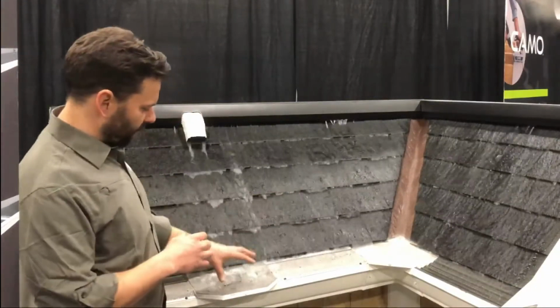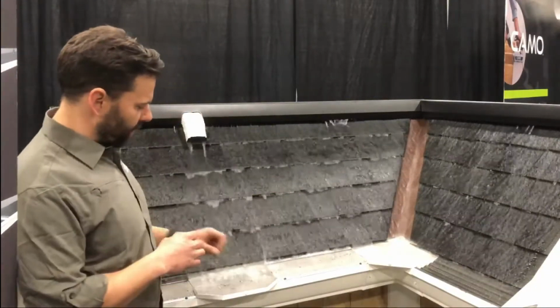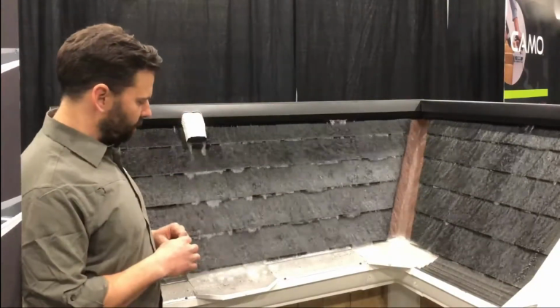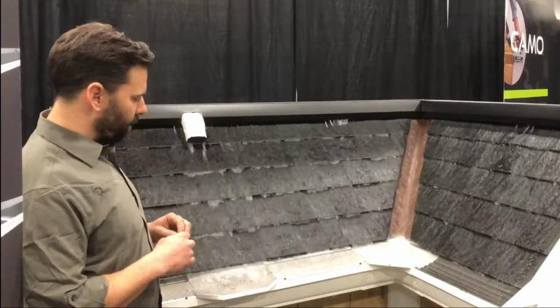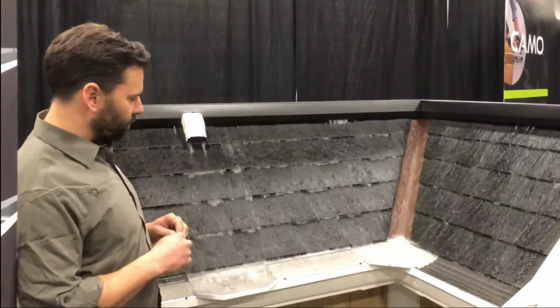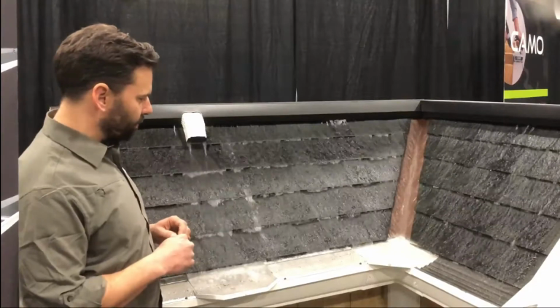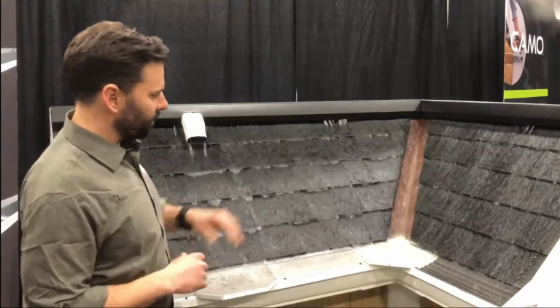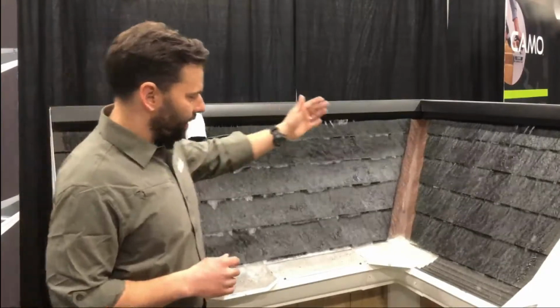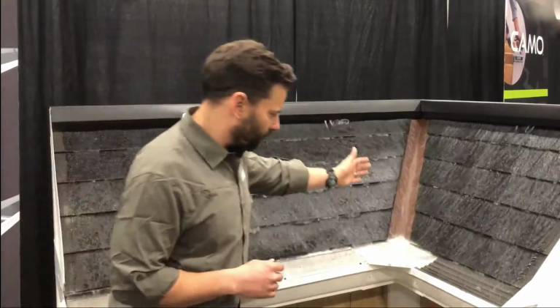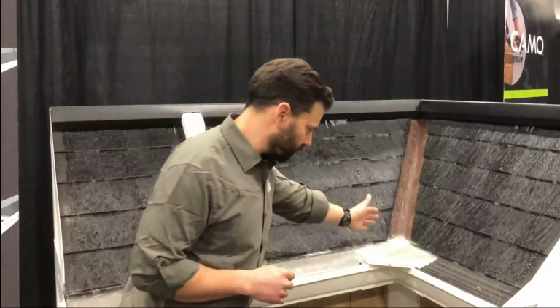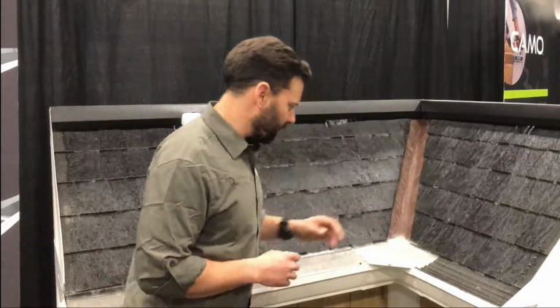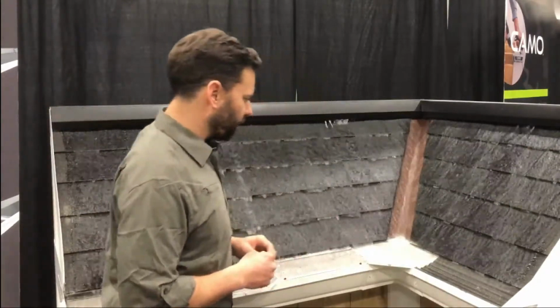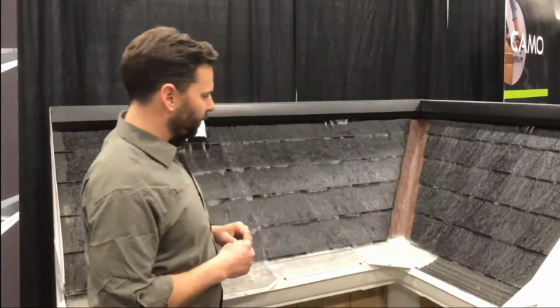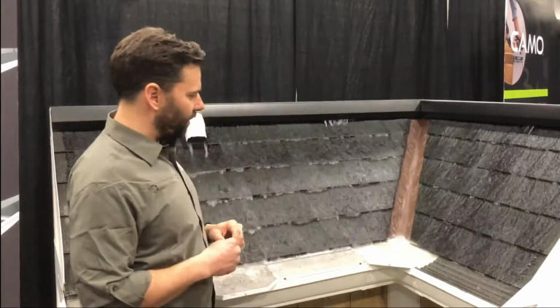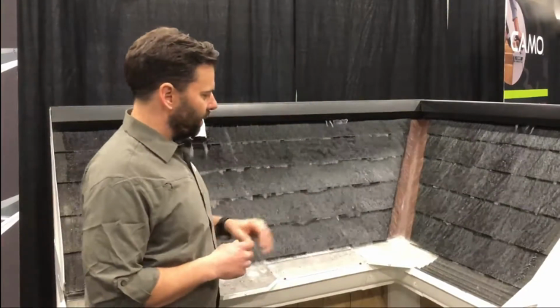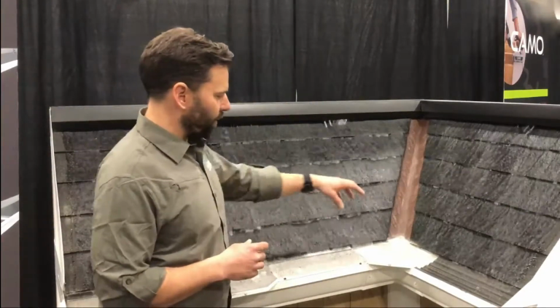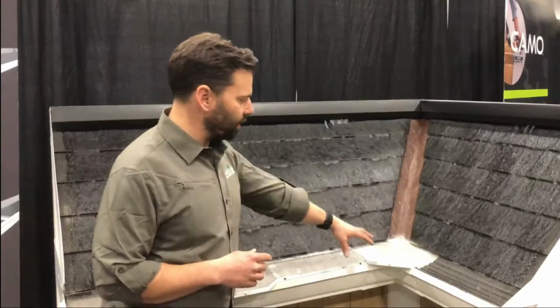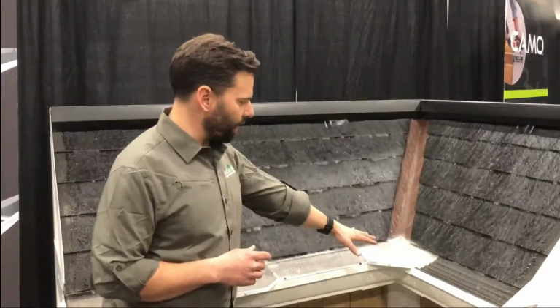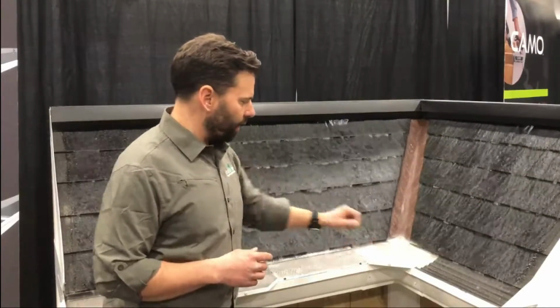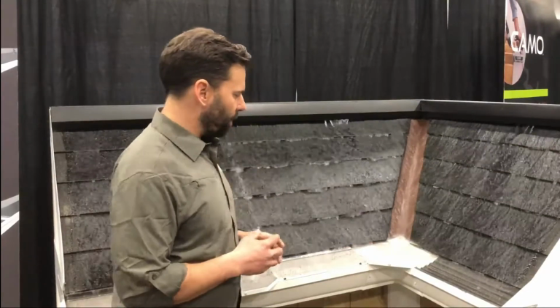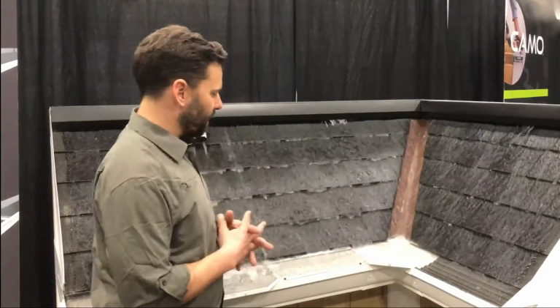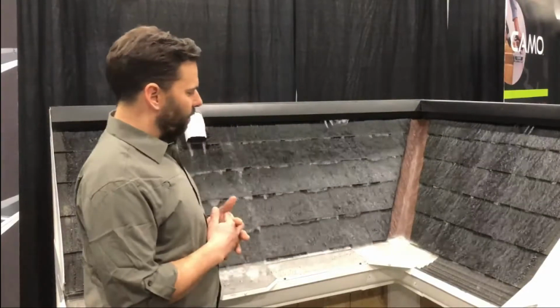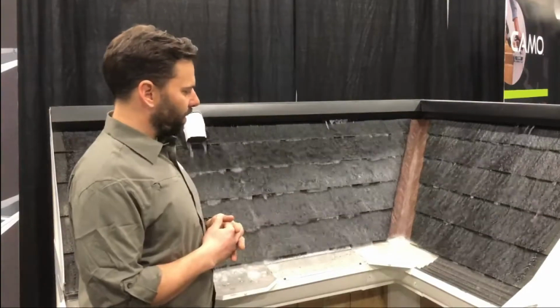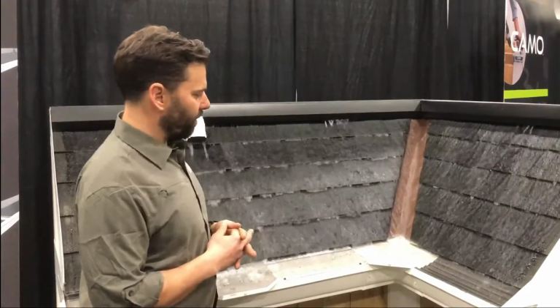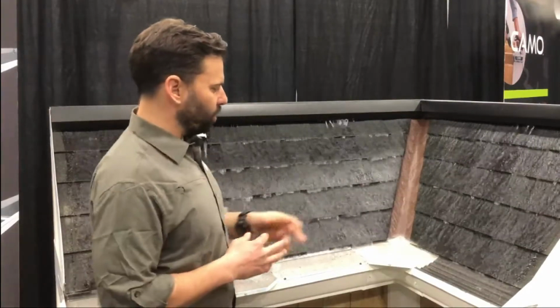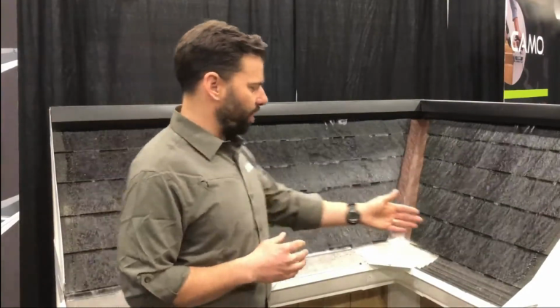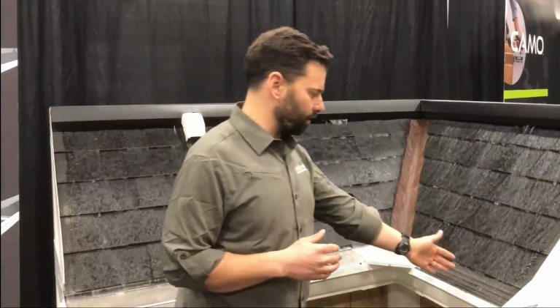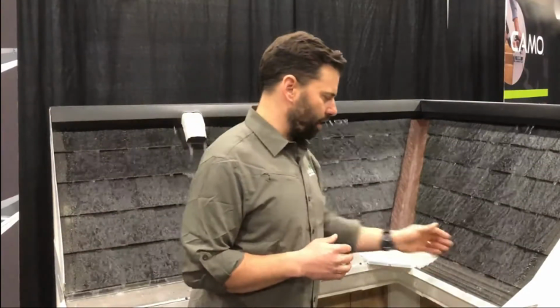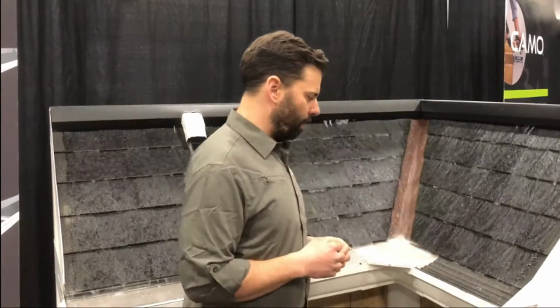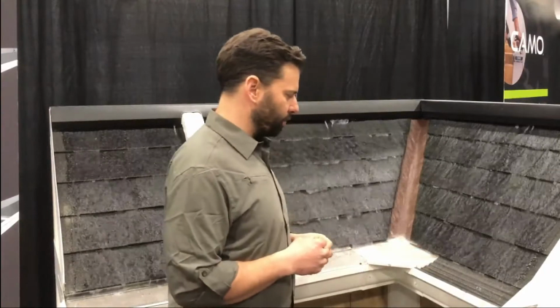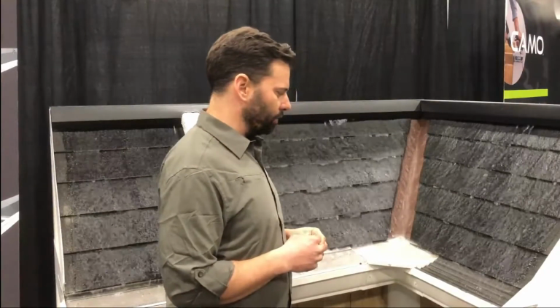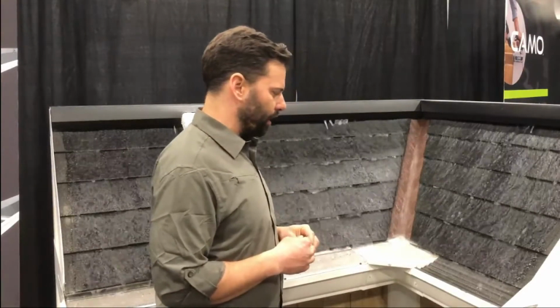Our straight miter right here solving all kinds of problems. Huge quantity of water coming down this valley into our 90 degree miter on top of the micro mesh here, and our new wave product also solving all kinds of problems like that.